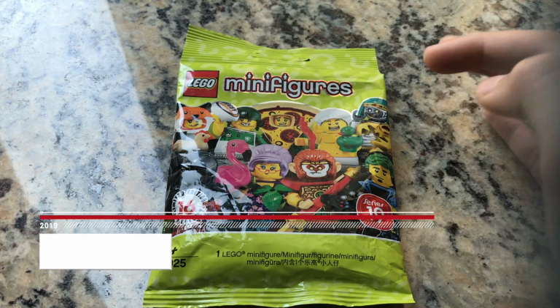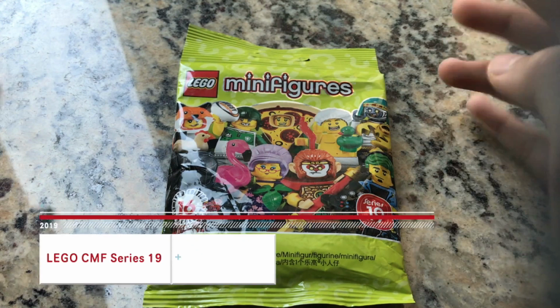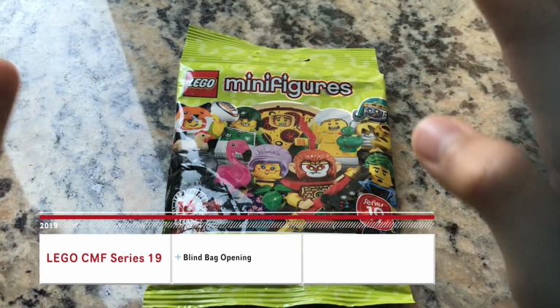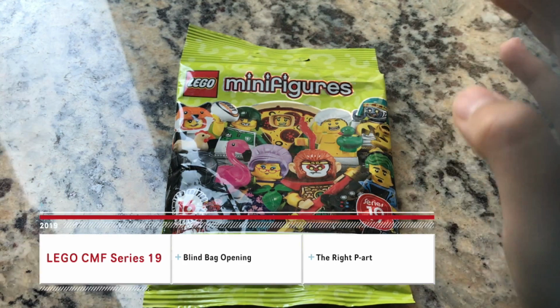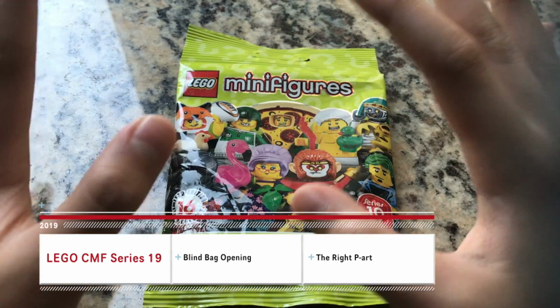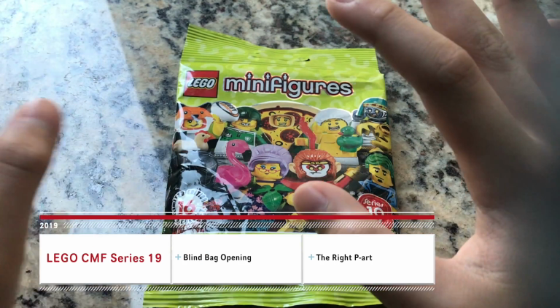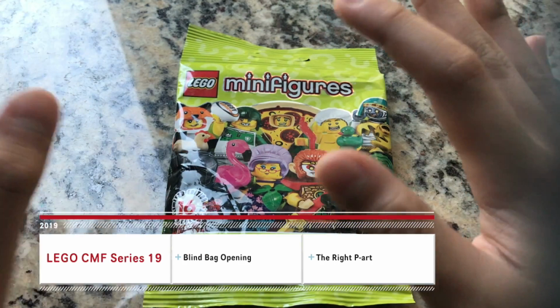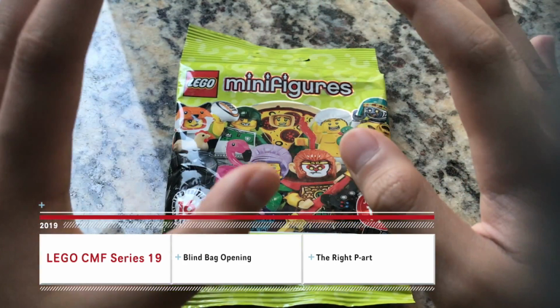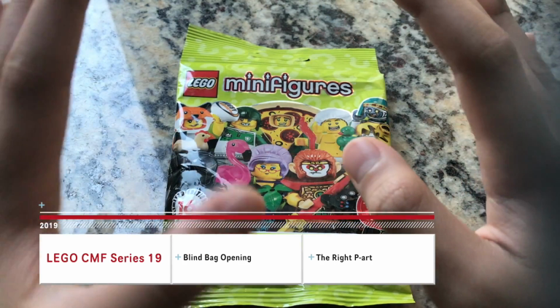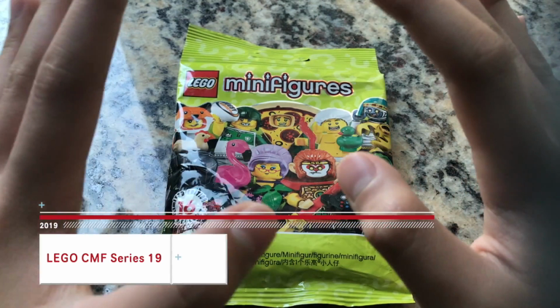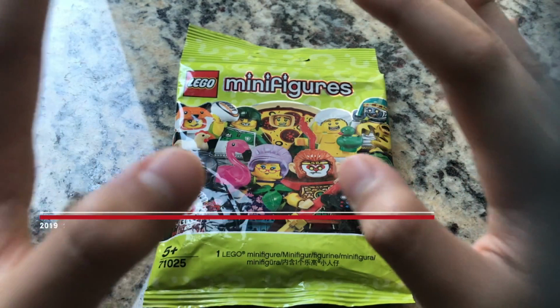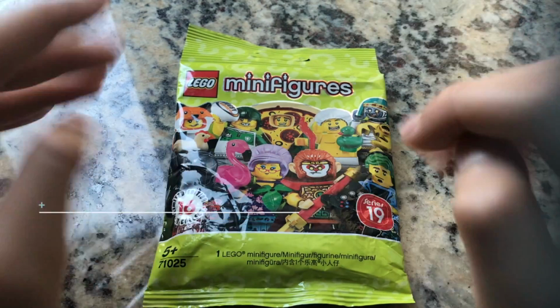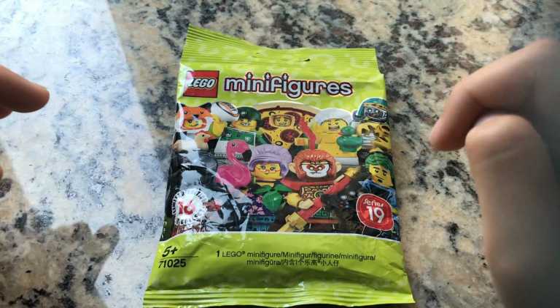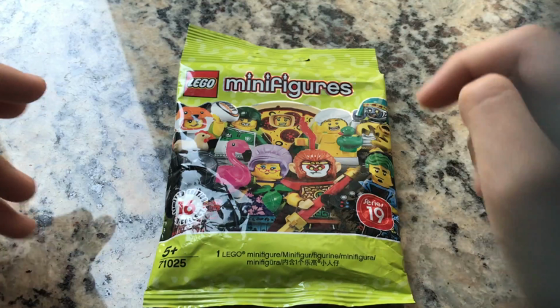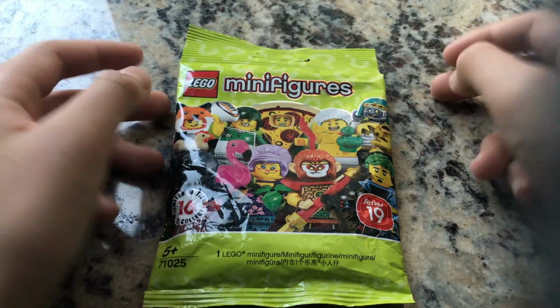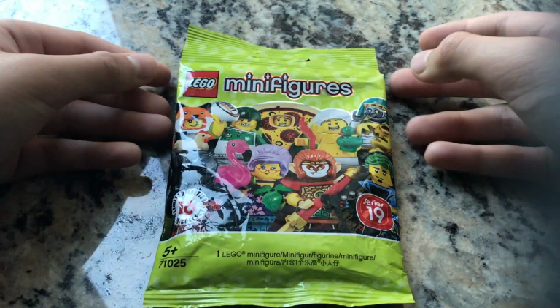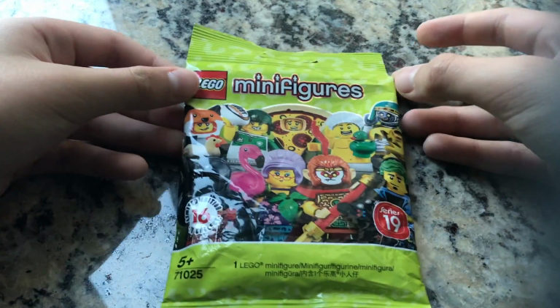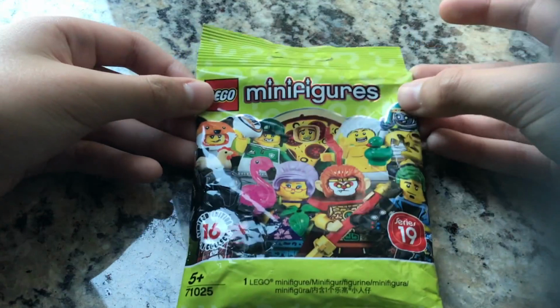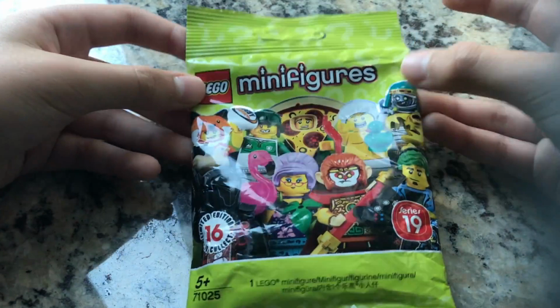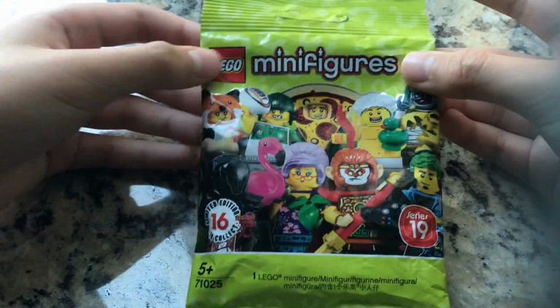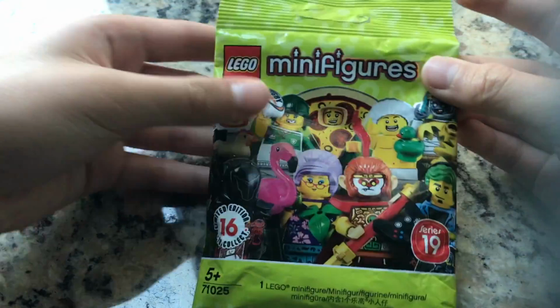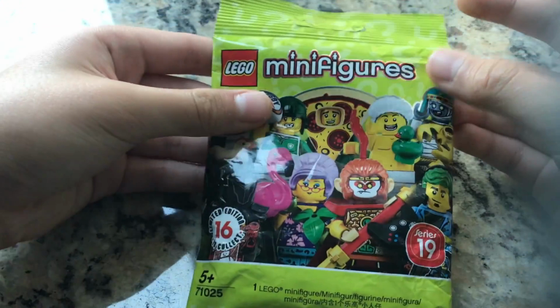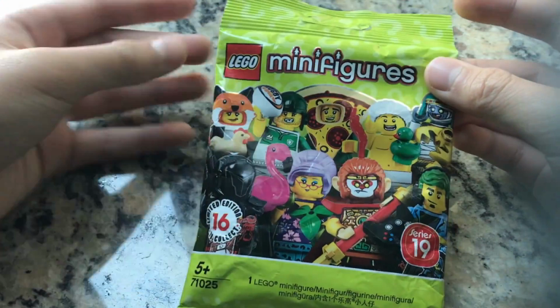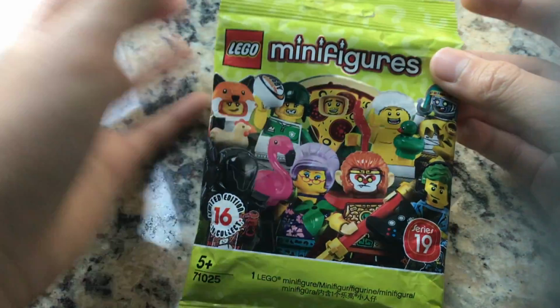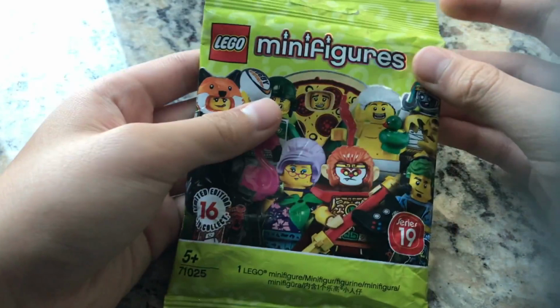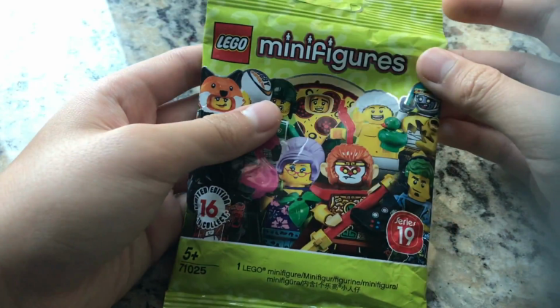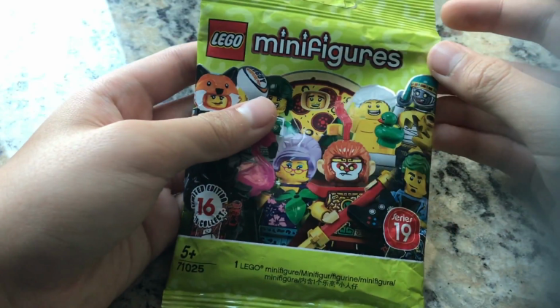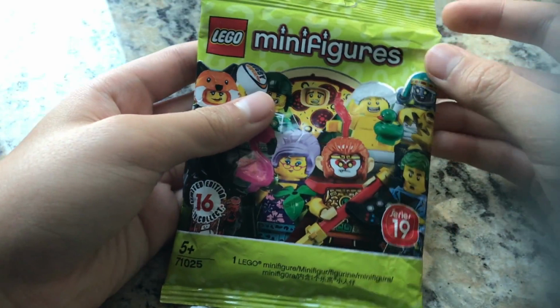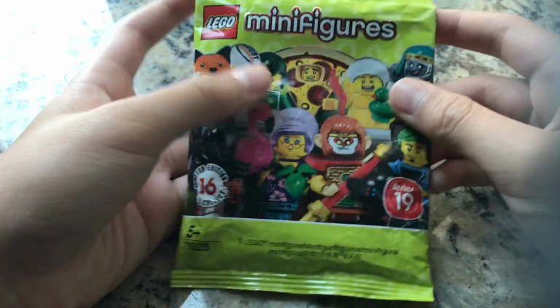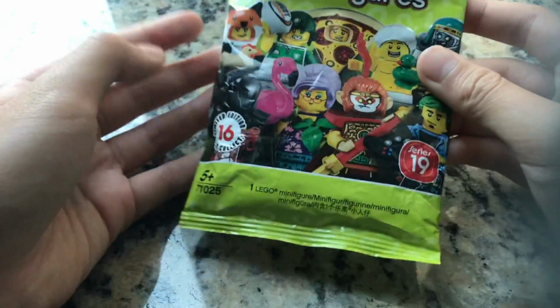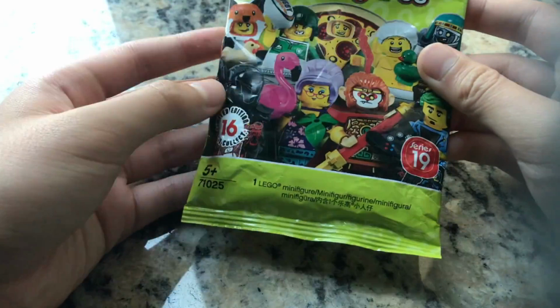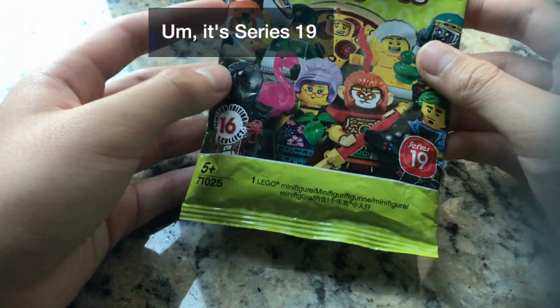Hello and welcome to filming location B, the place I filmed my tundra thumbnail. Today we're going to take a look at this package of LEGO Minifigures Series 19.